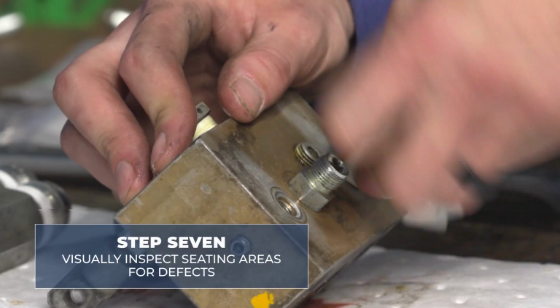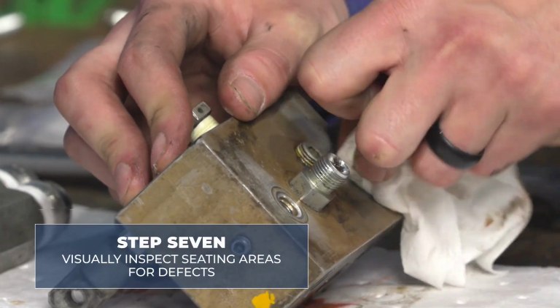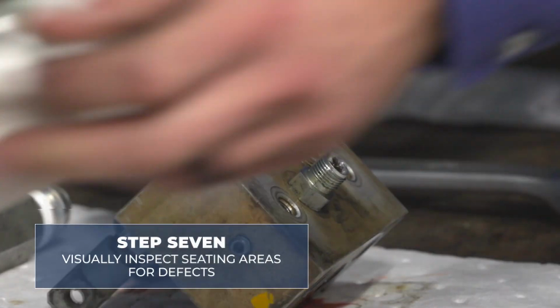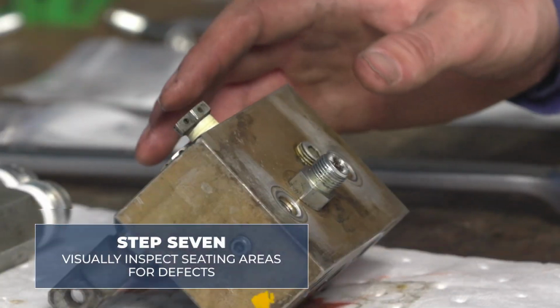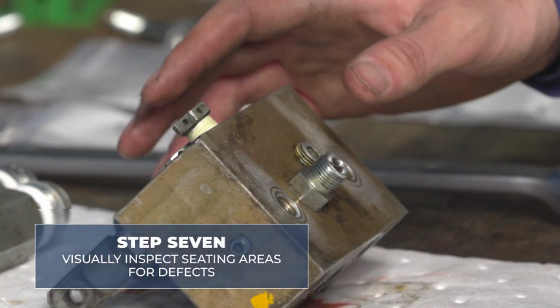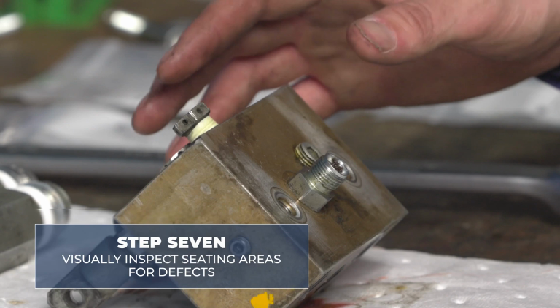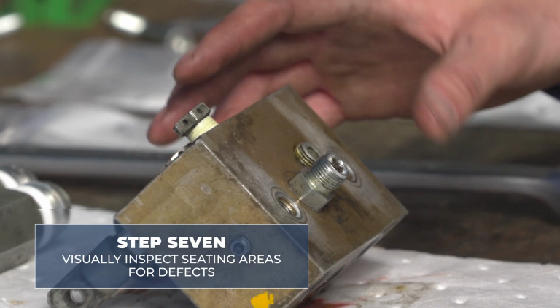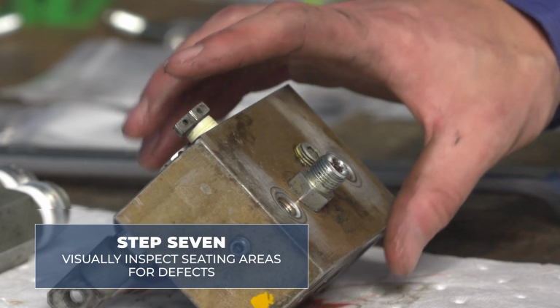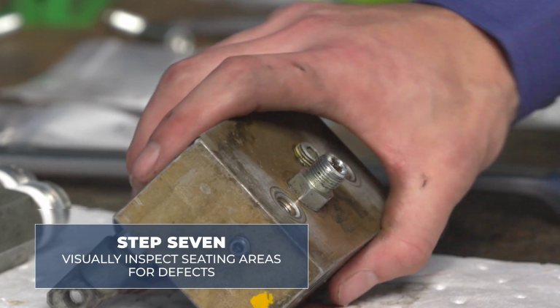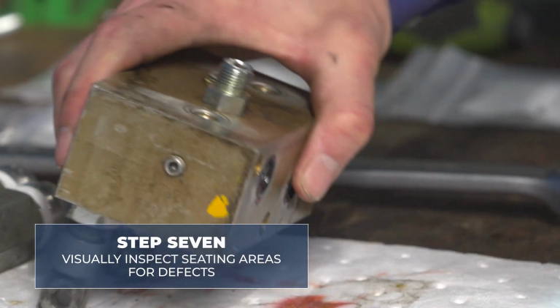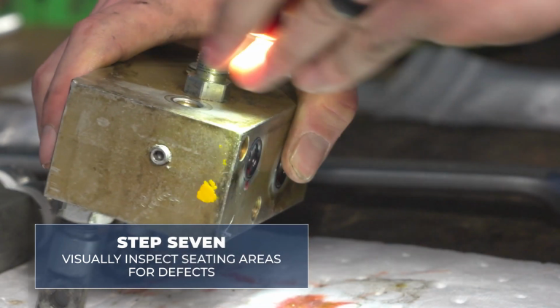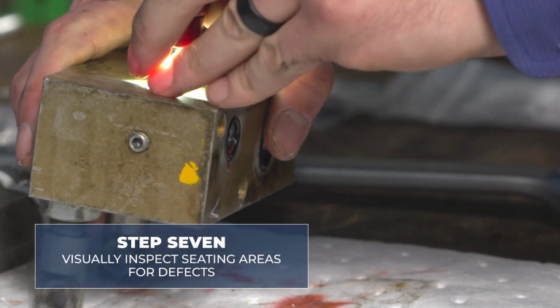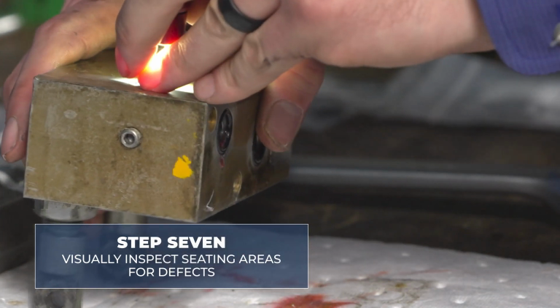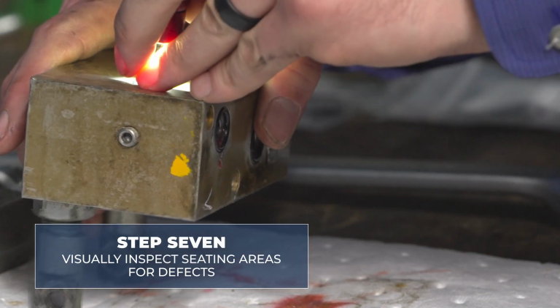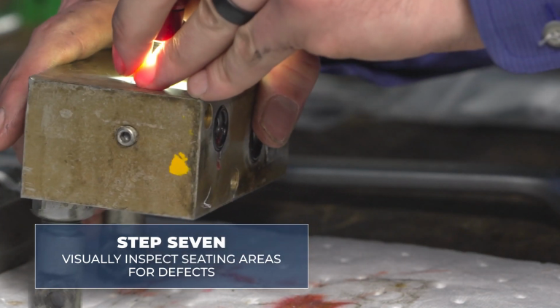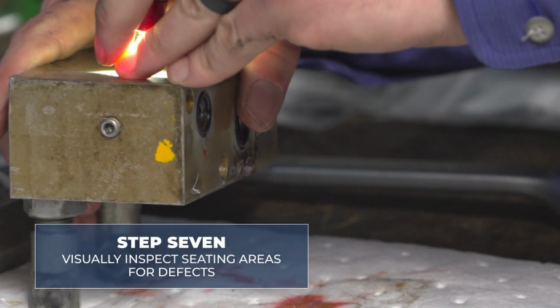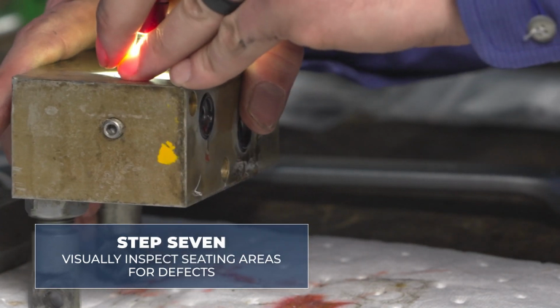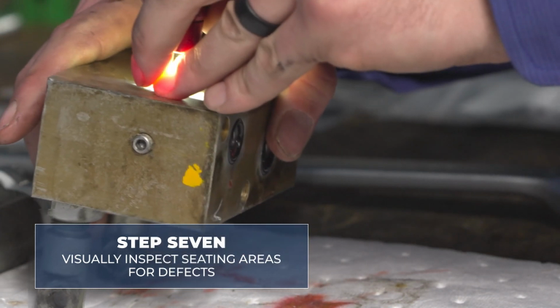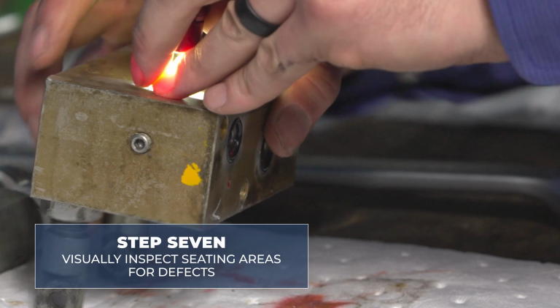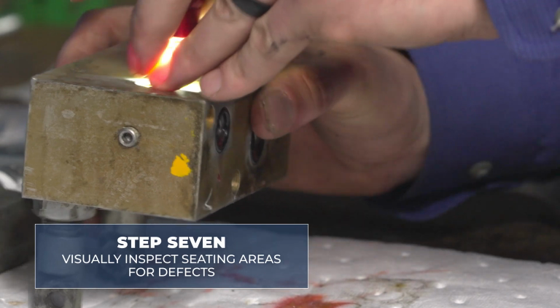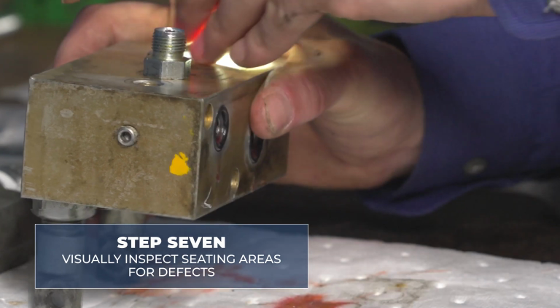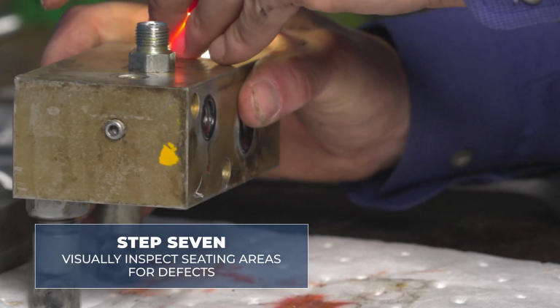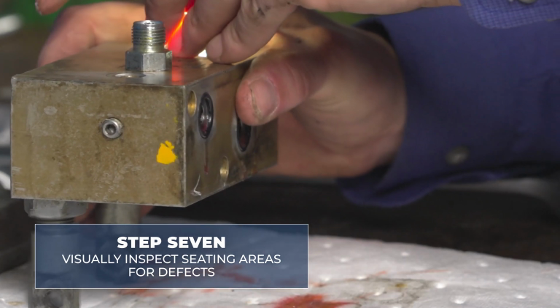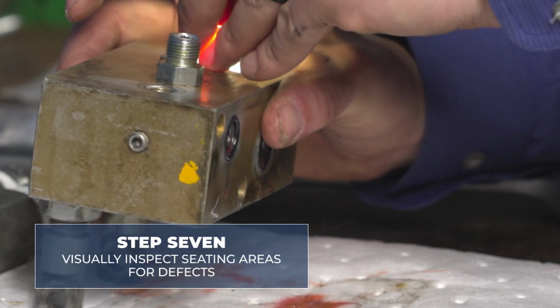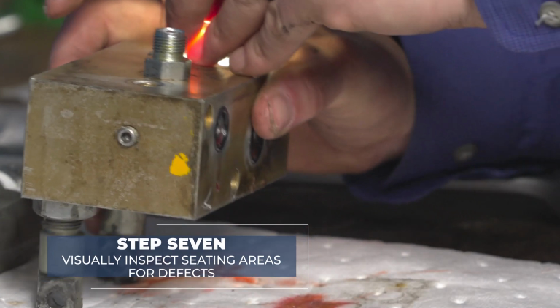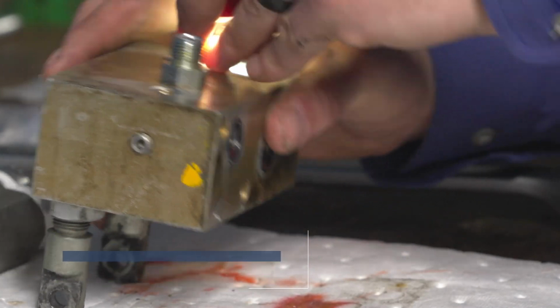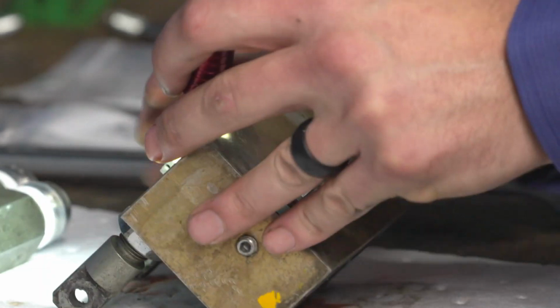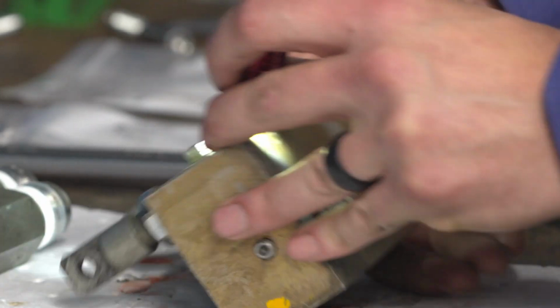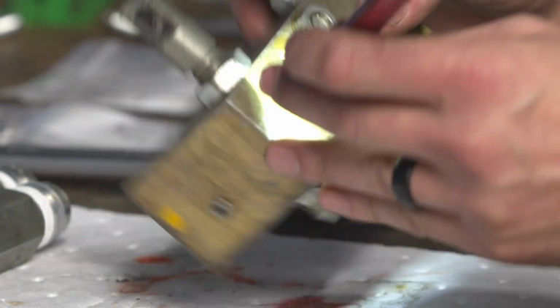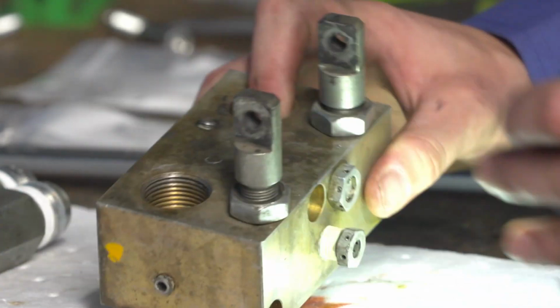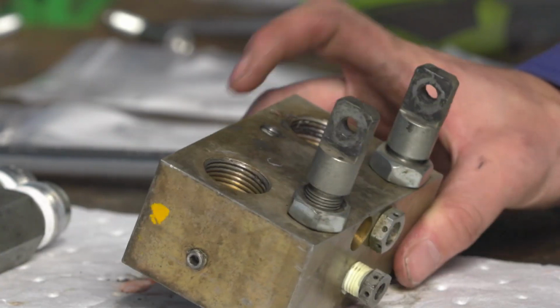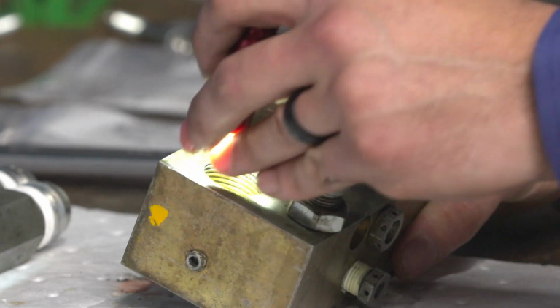At this point, it's good to visually inspect all seating areas for your steel balls for any defects — both the top and the bottom of the pump.